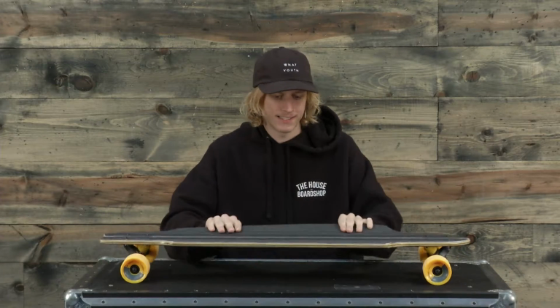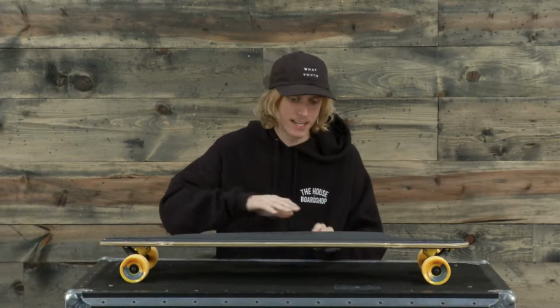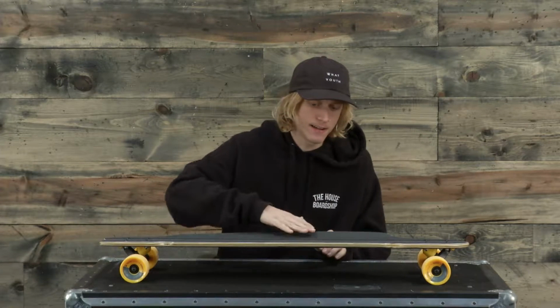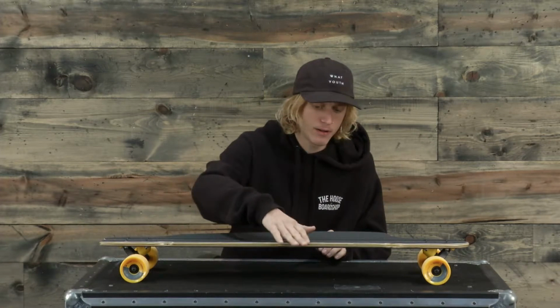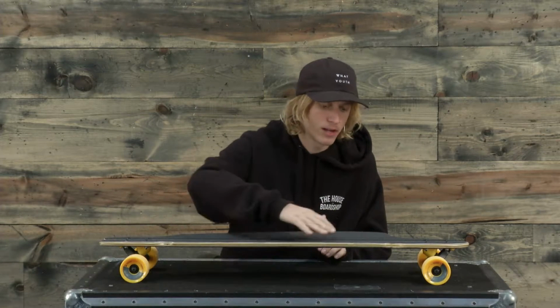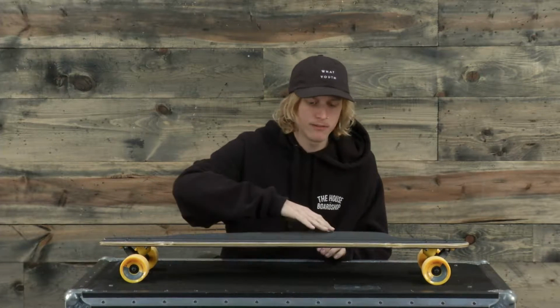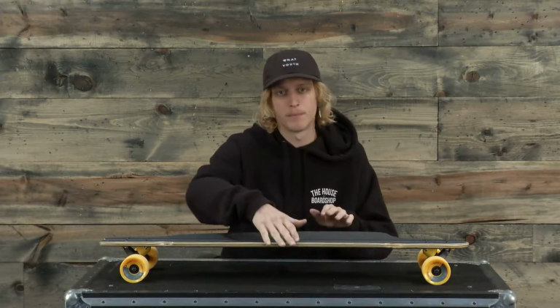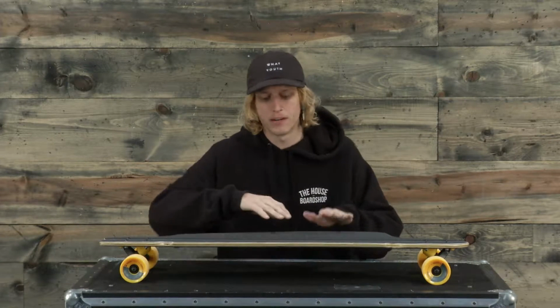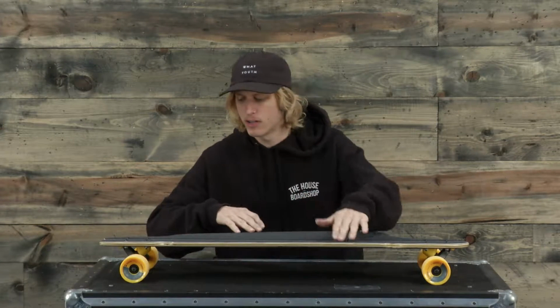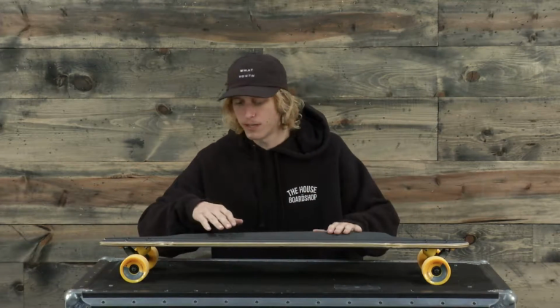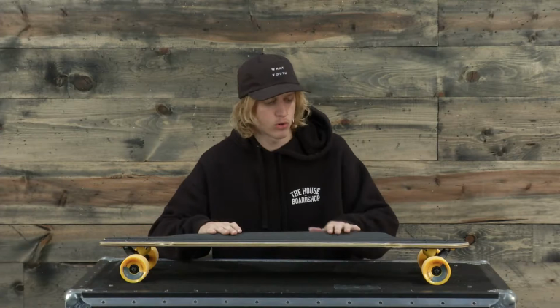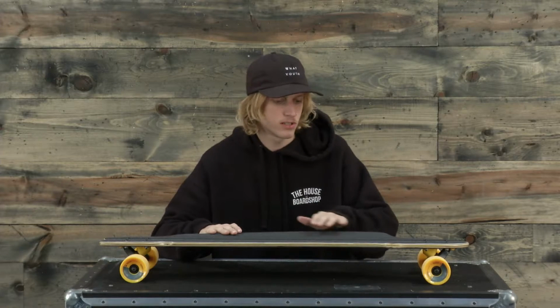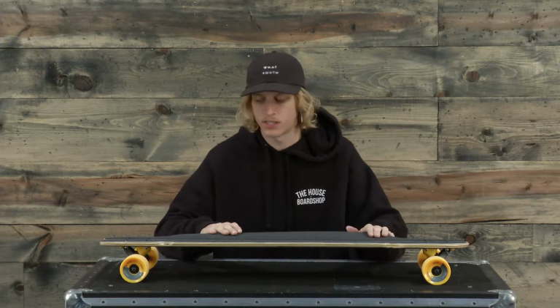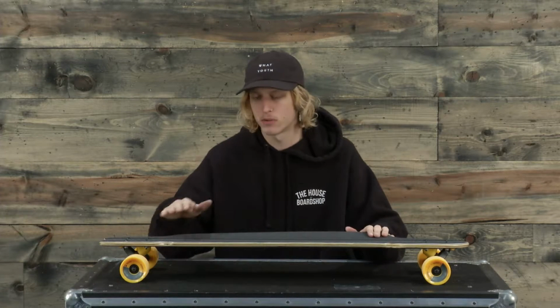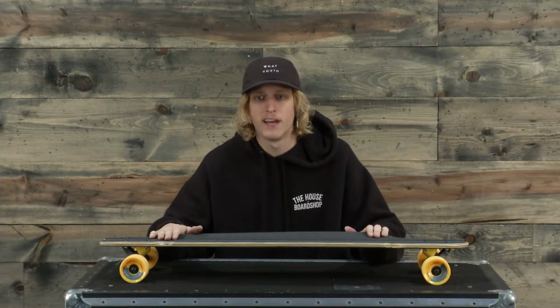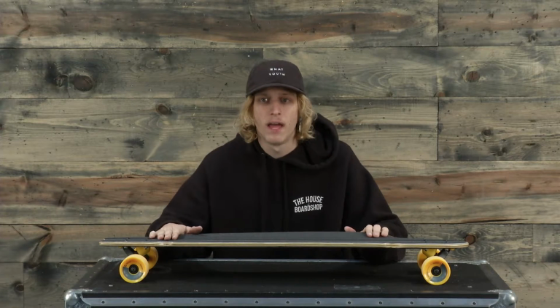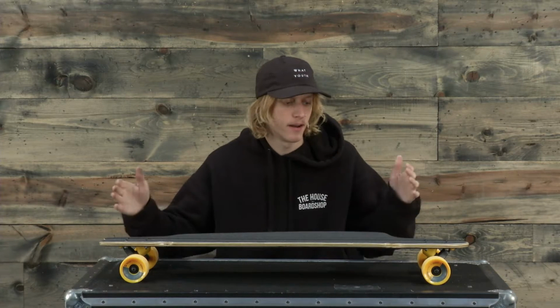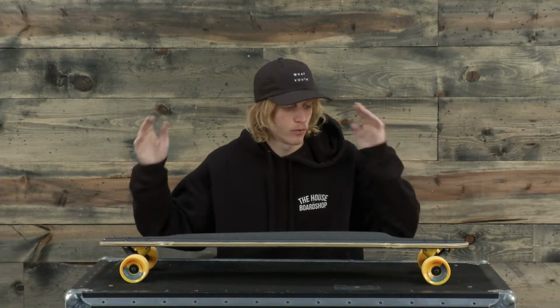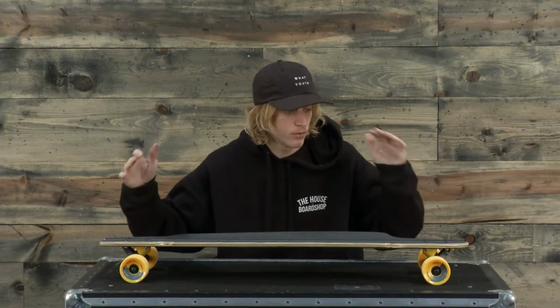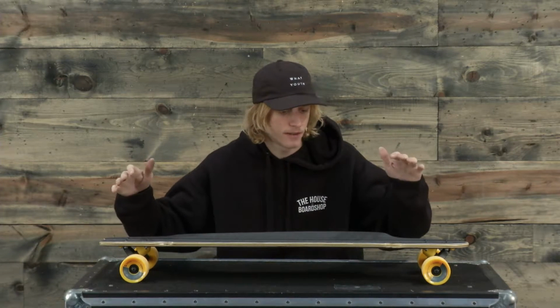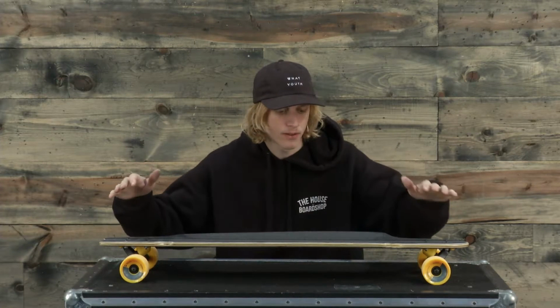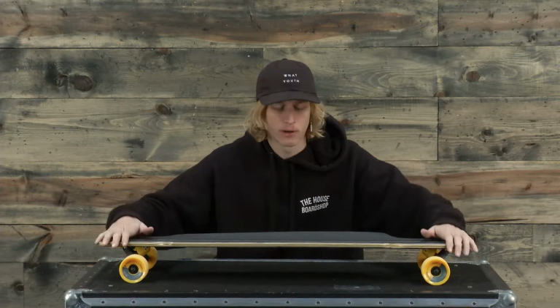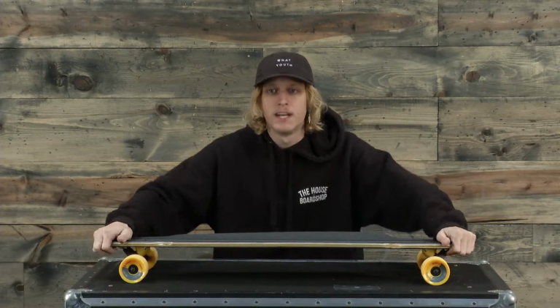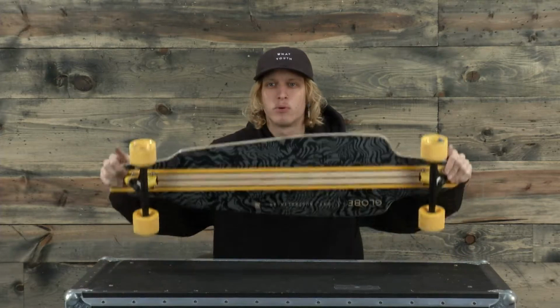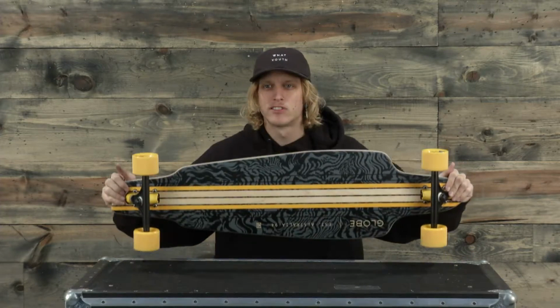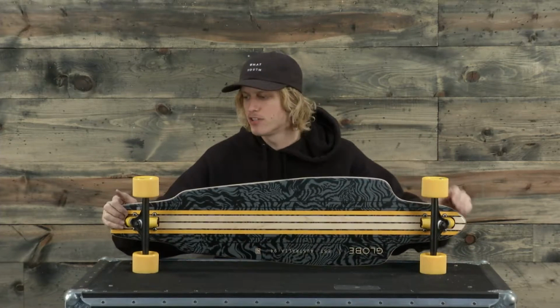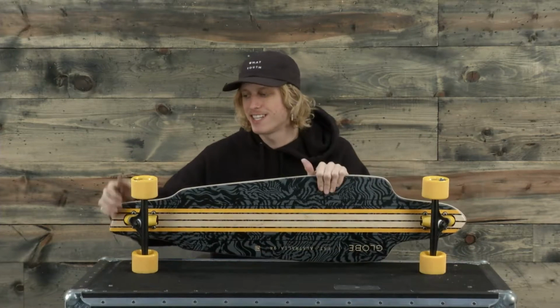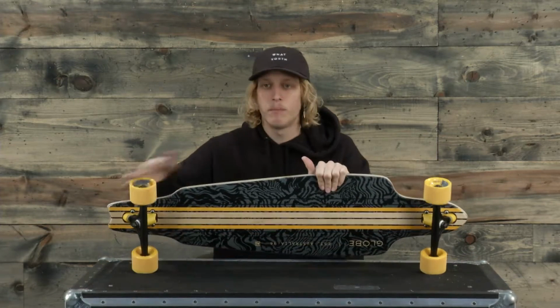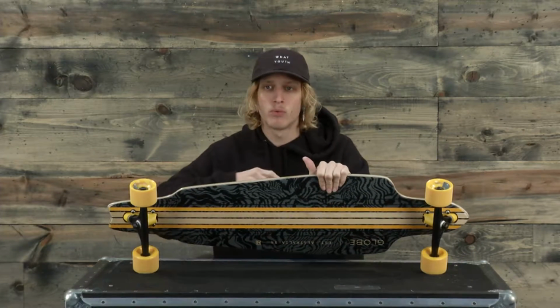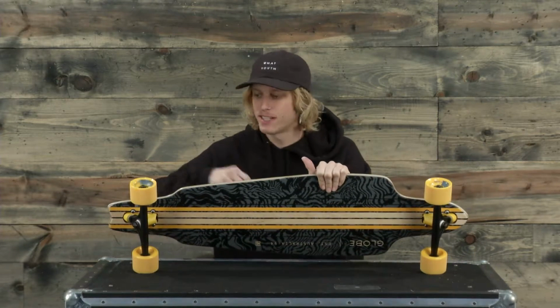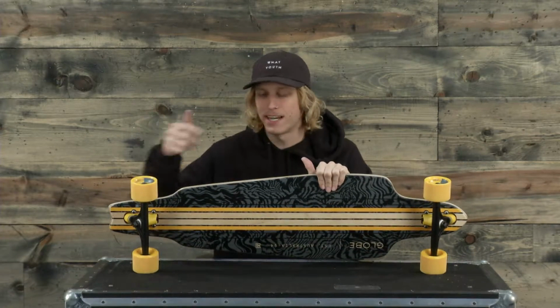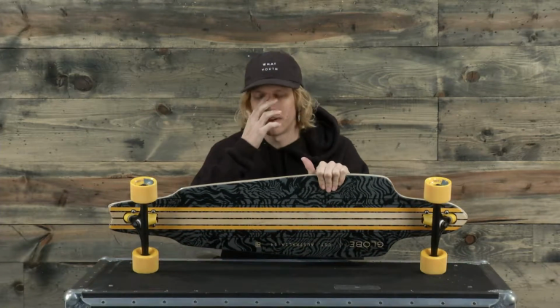It has a slight concave, a mellow concave underneath your feet, more towards the nose than towards the tail, and a really solid grip on it. This board also features 69 millimeter wheels and standard bearings.